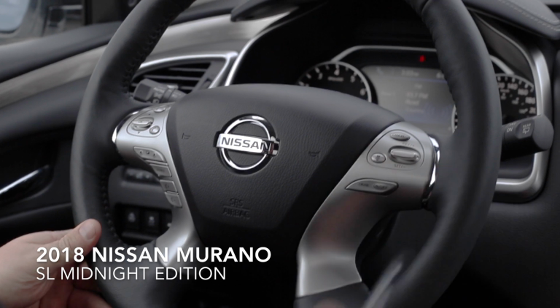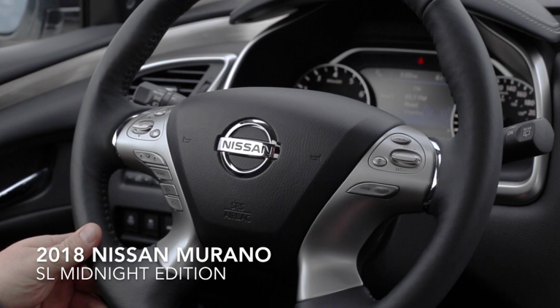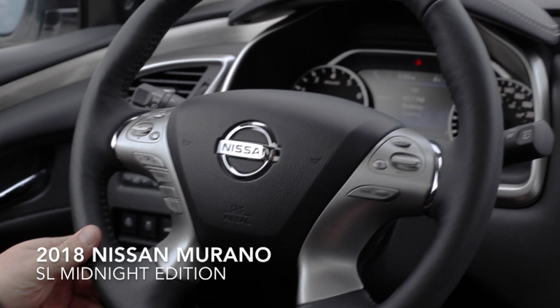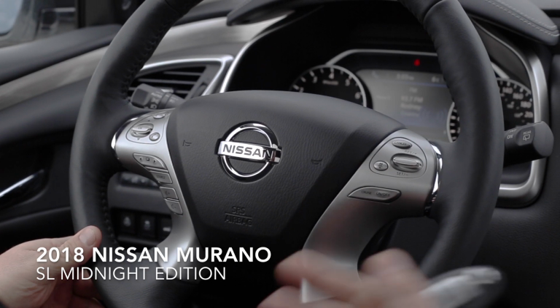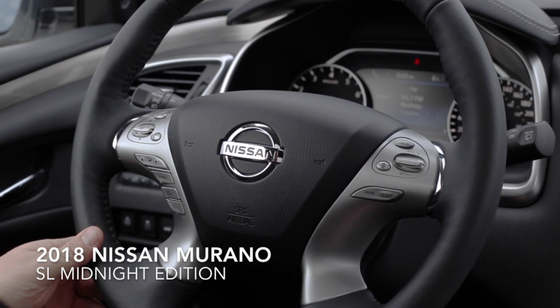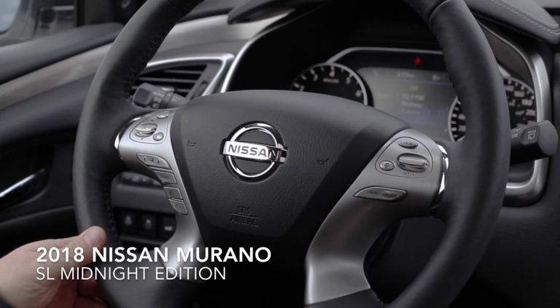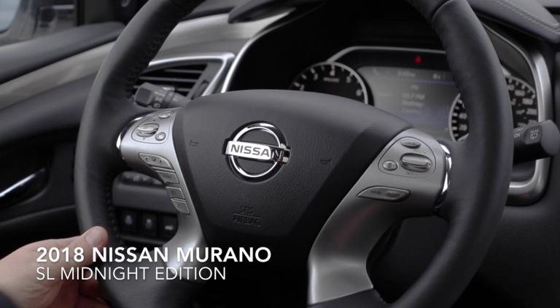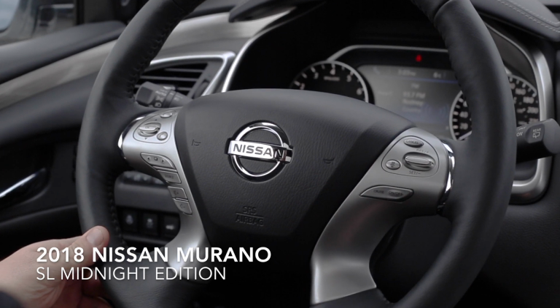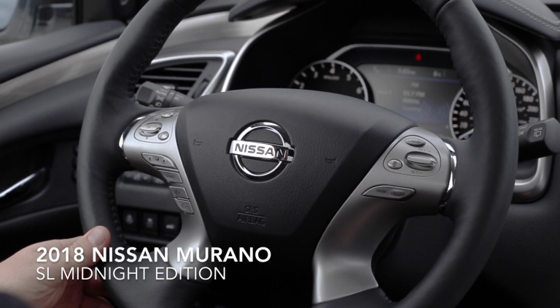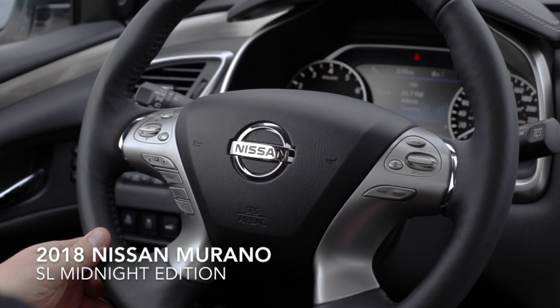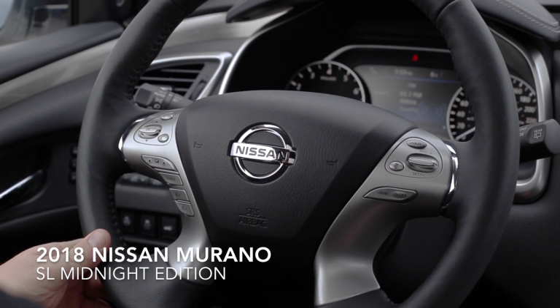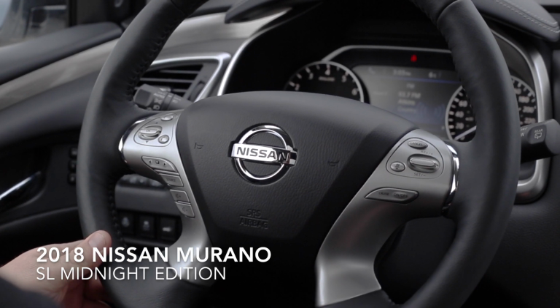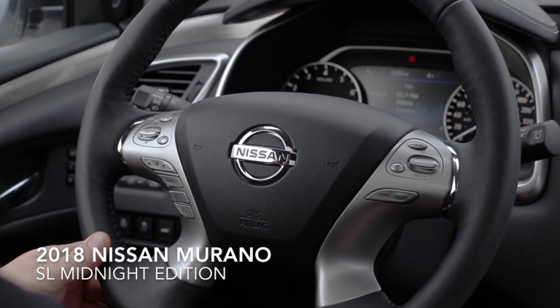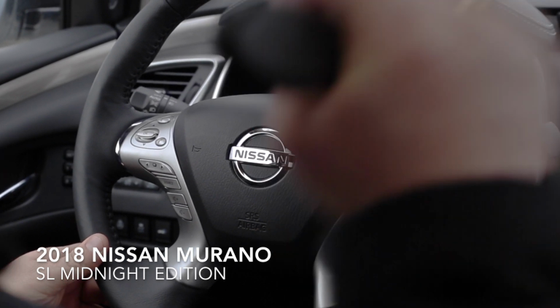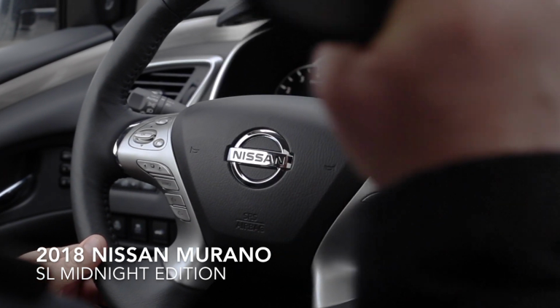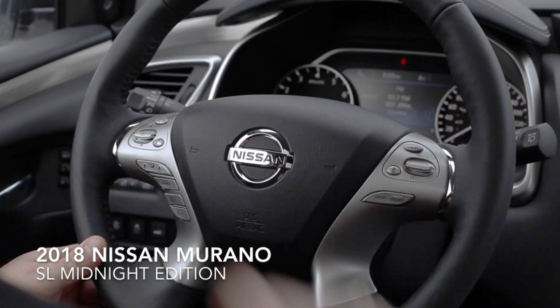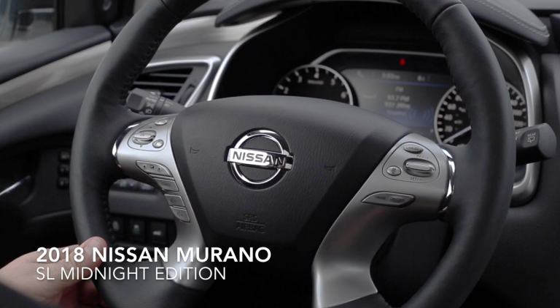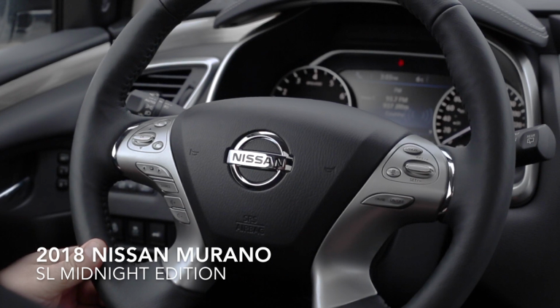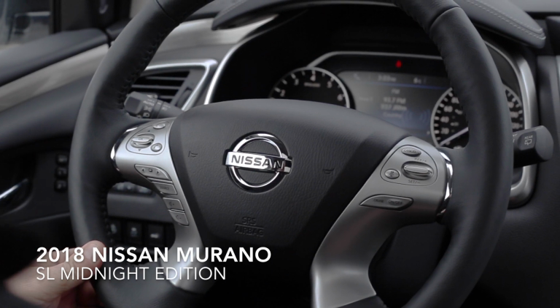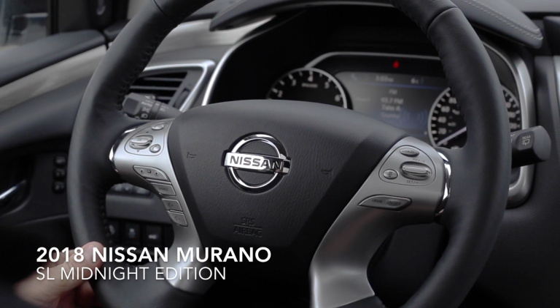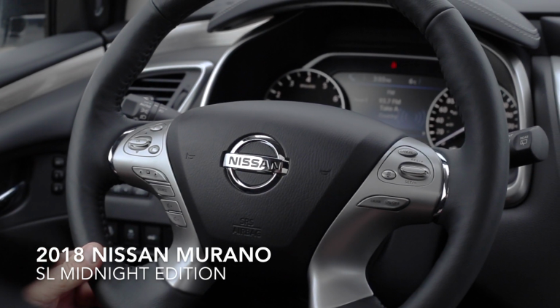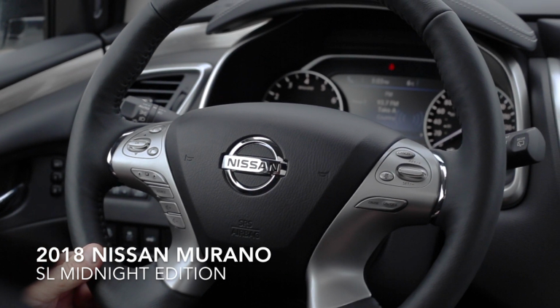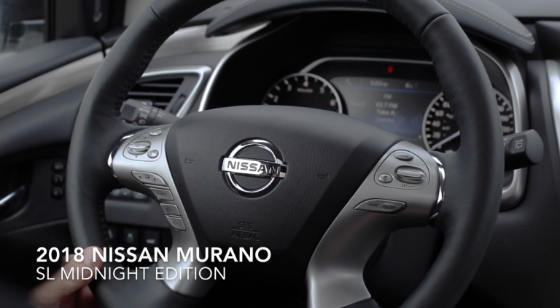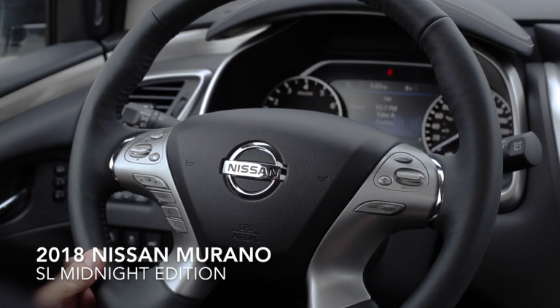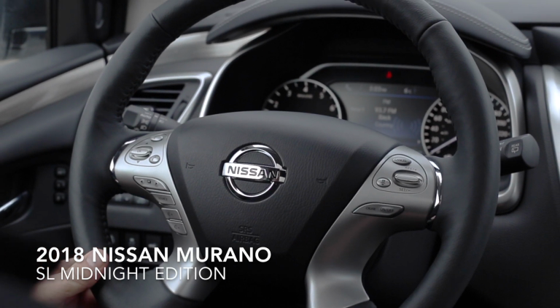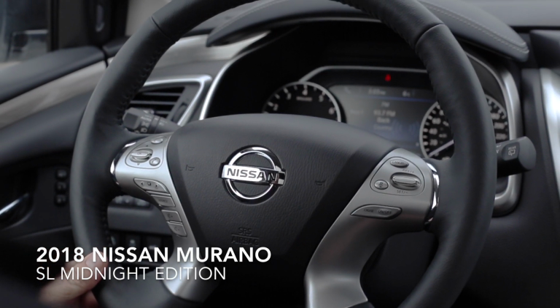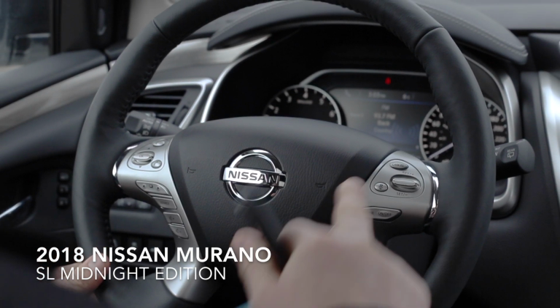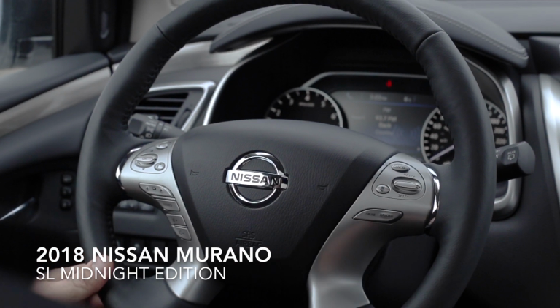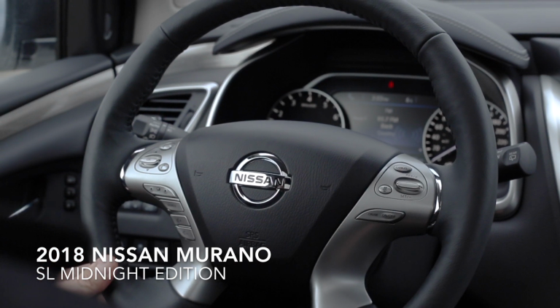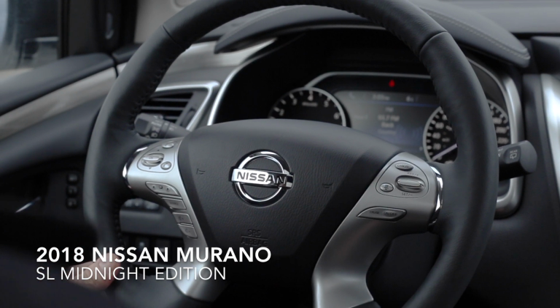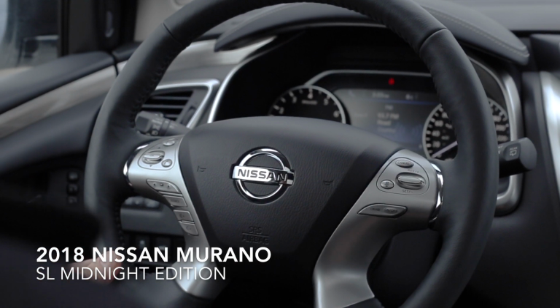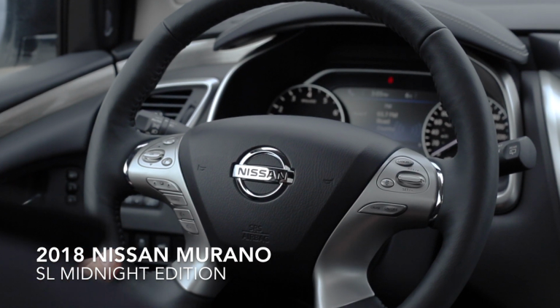Another nice thing is that you do have that remote engine start. And another nice feature I'd like to point out is that you do now have adaptive cruise control.